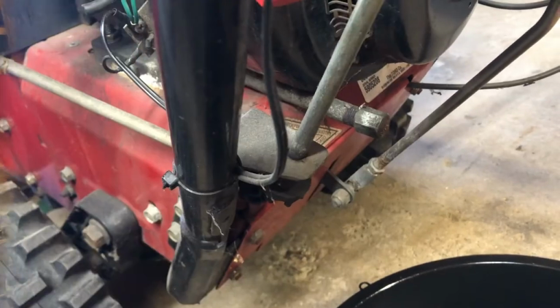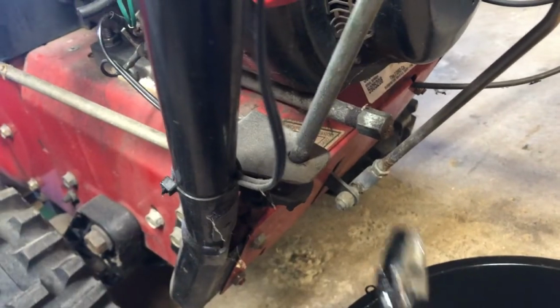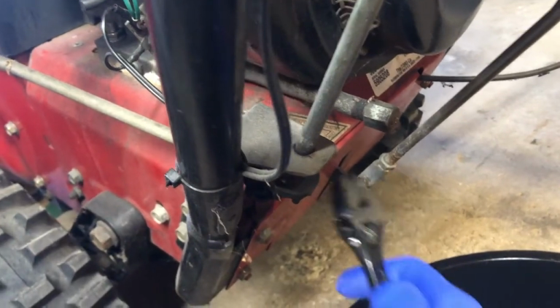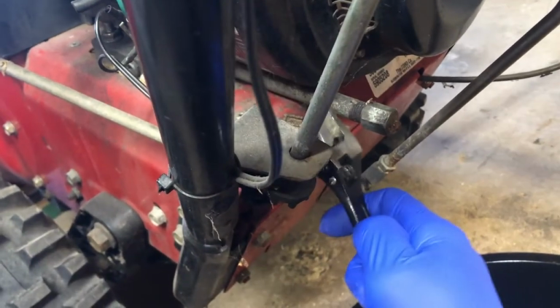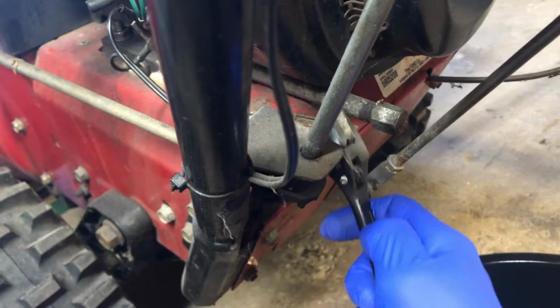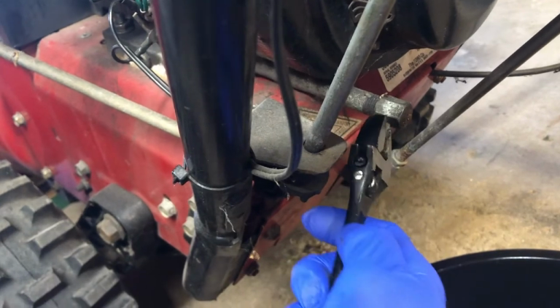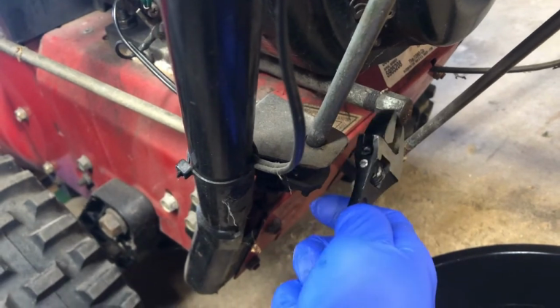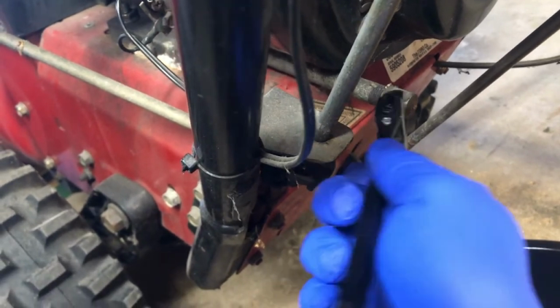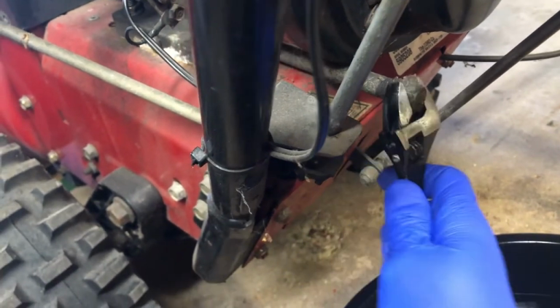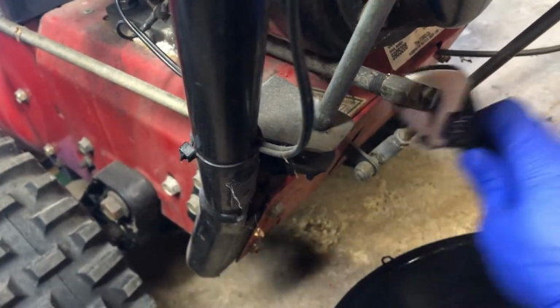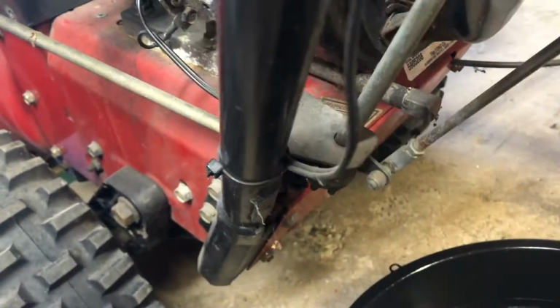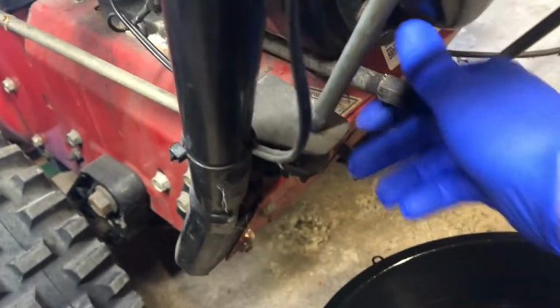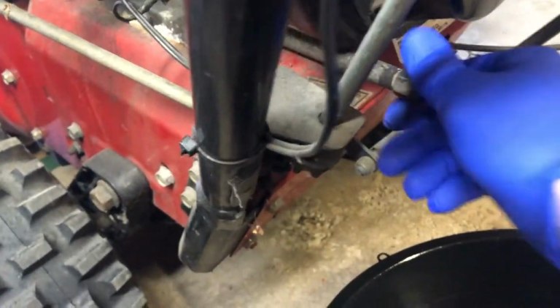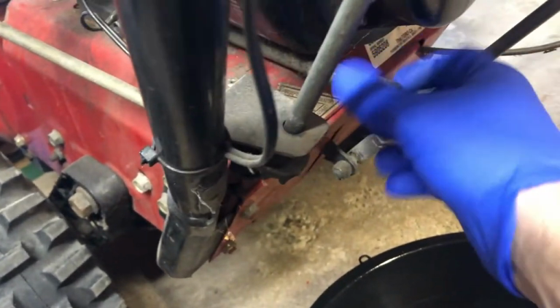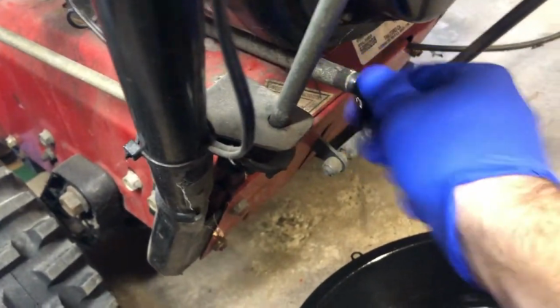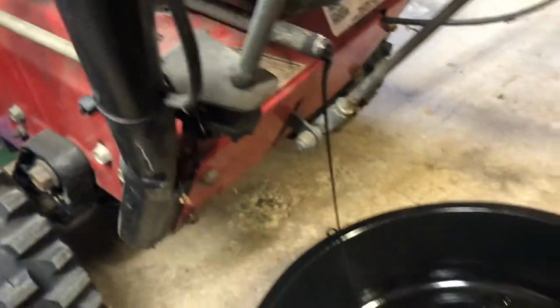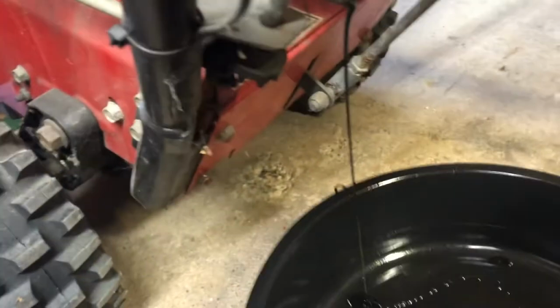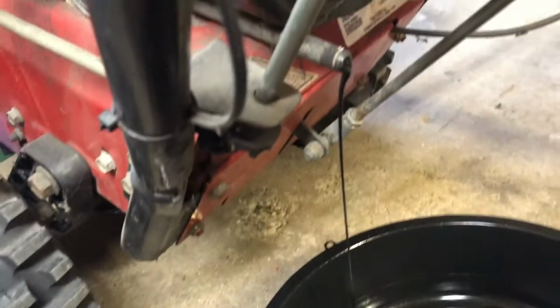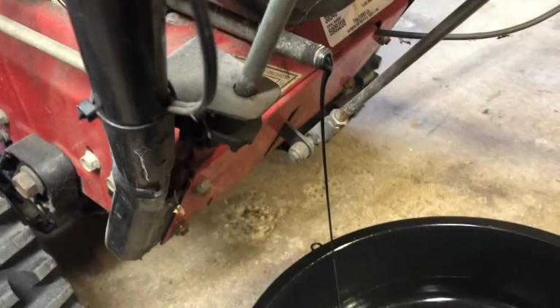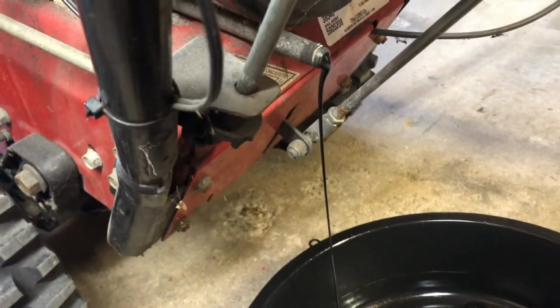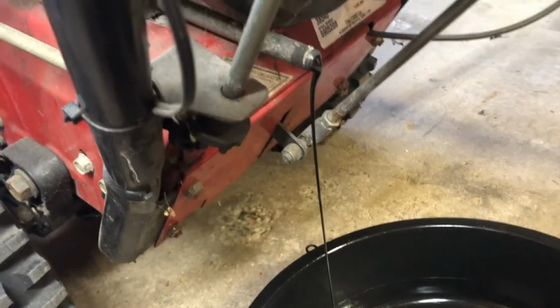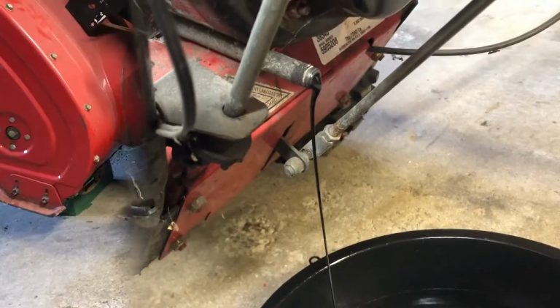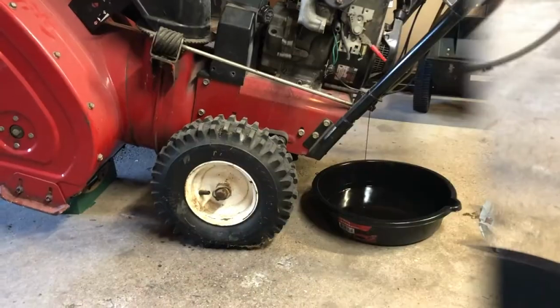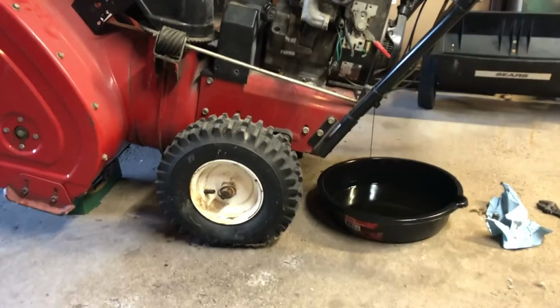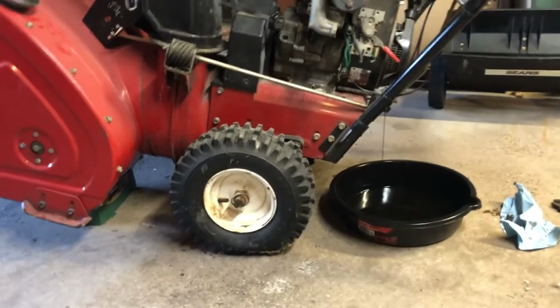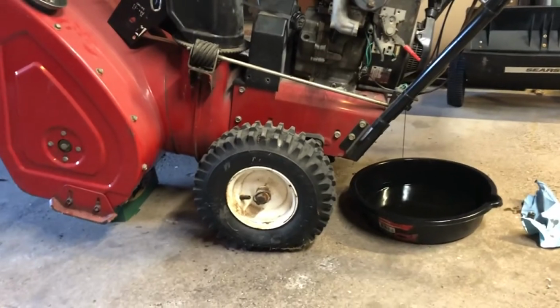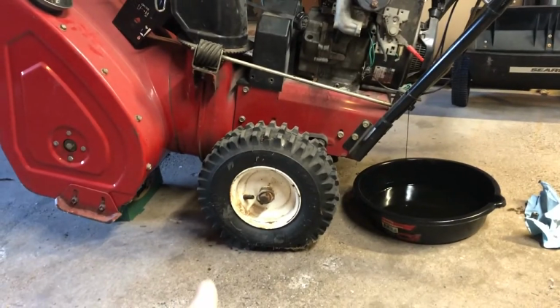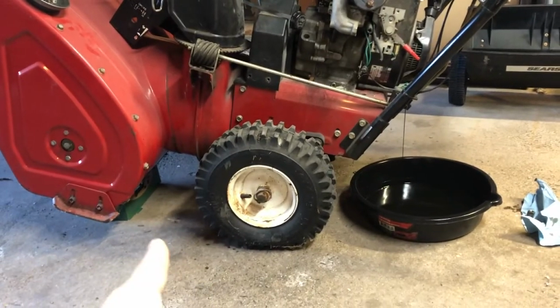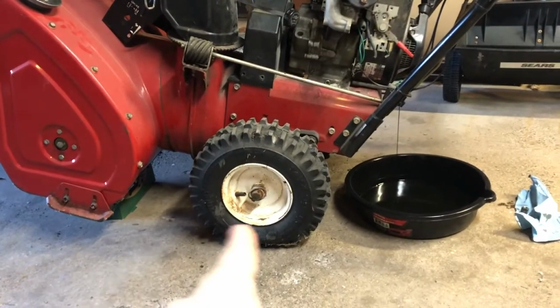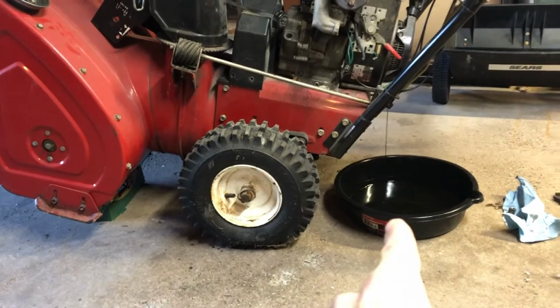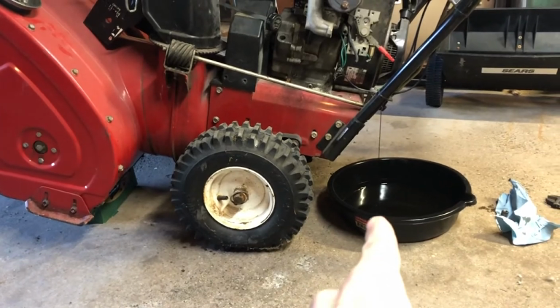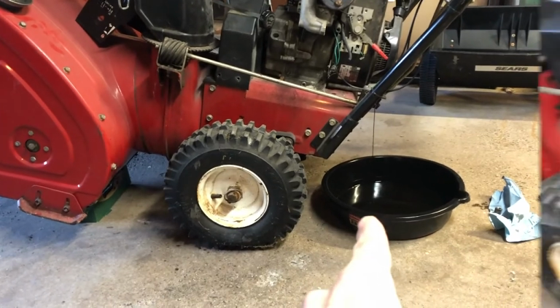On the bottom of your engine is your drain pipe right here. Use your wrench to loosen the nut on the end of that pipe, finish it off by hand, and then let all the oil drain out. With your snowblower propped up with something, you want to let all that old oil drain out.